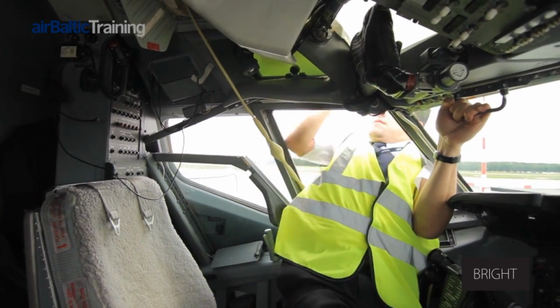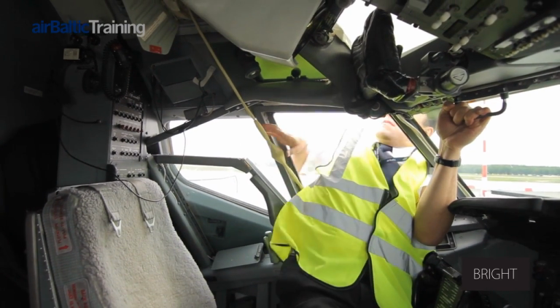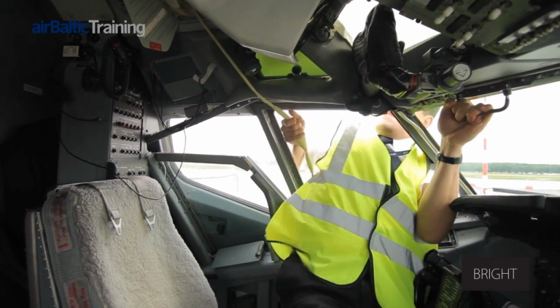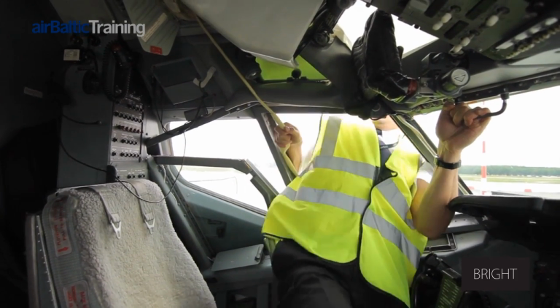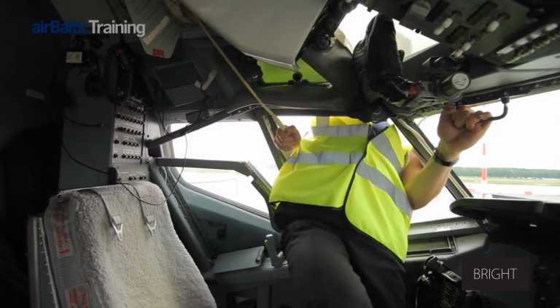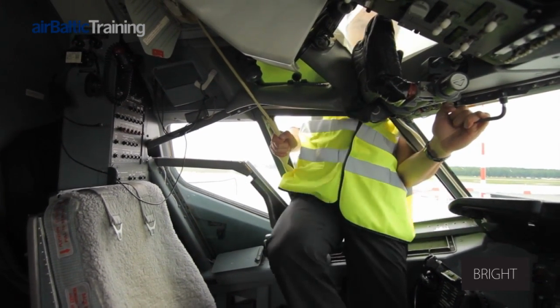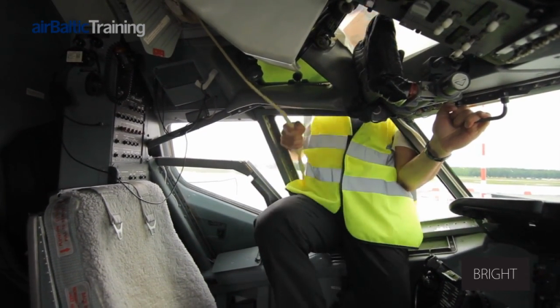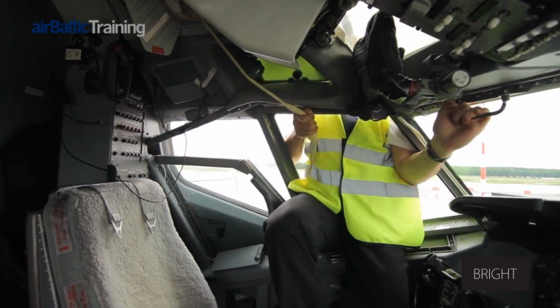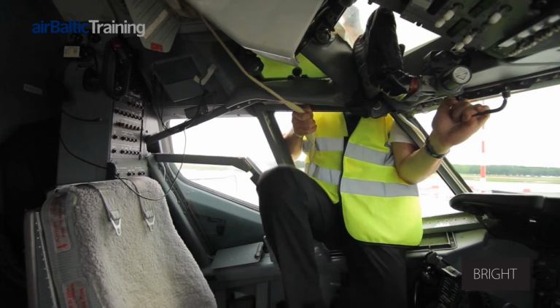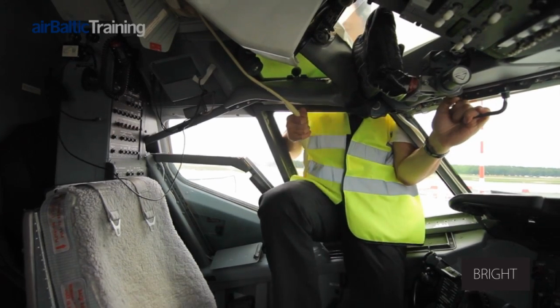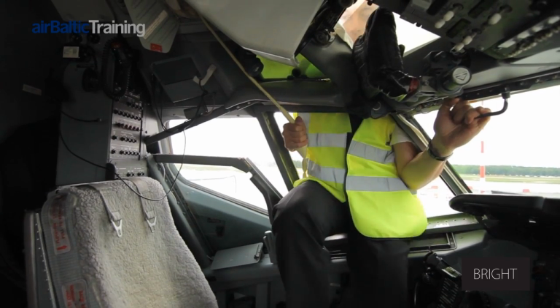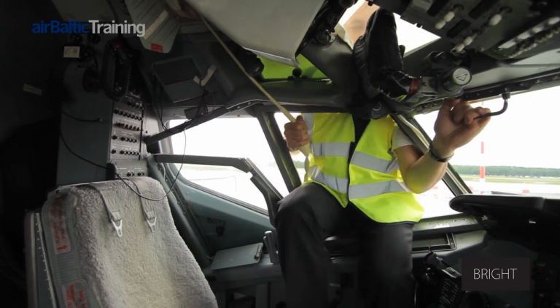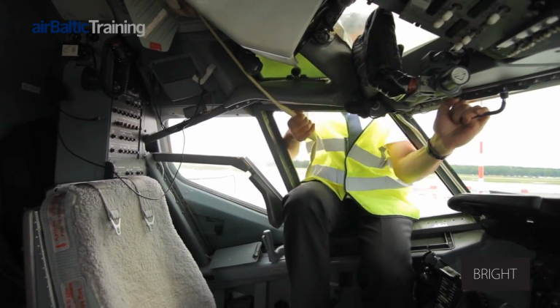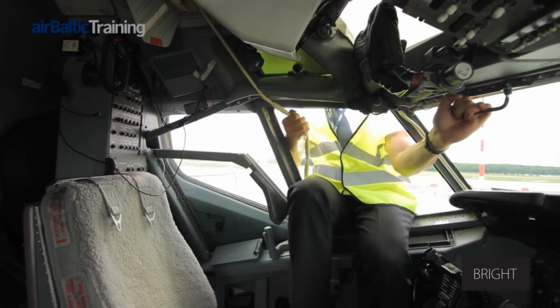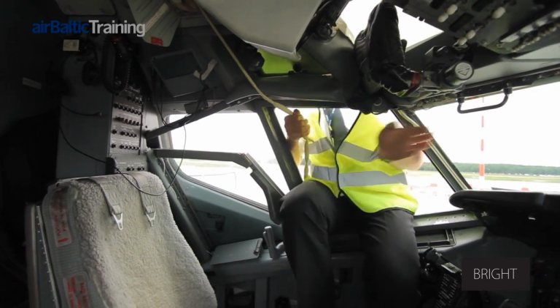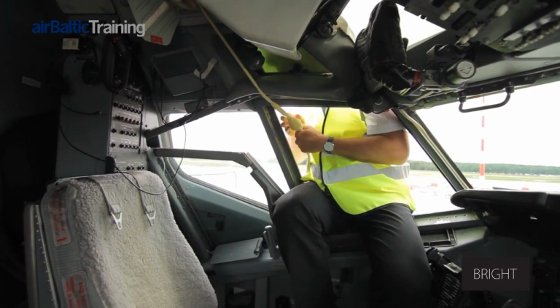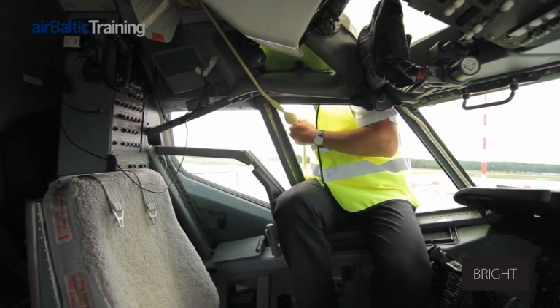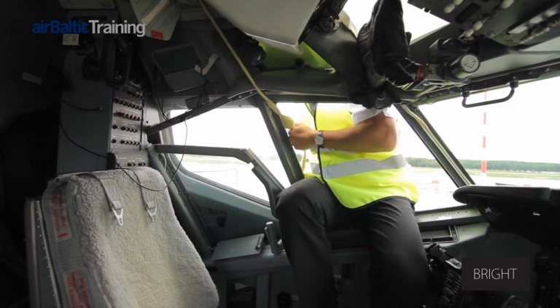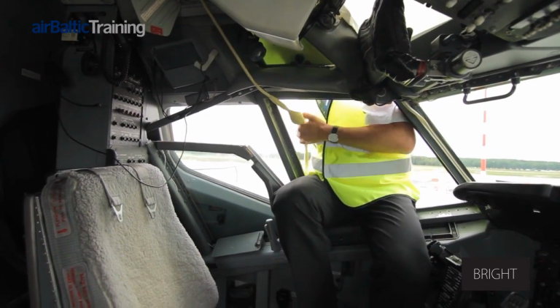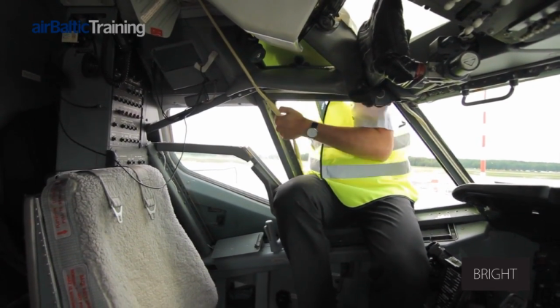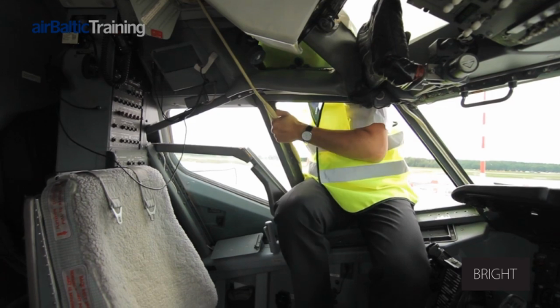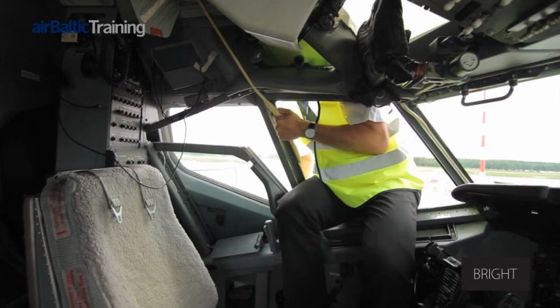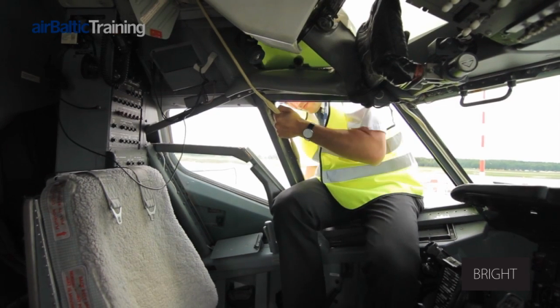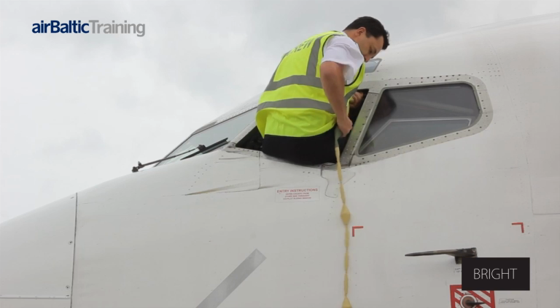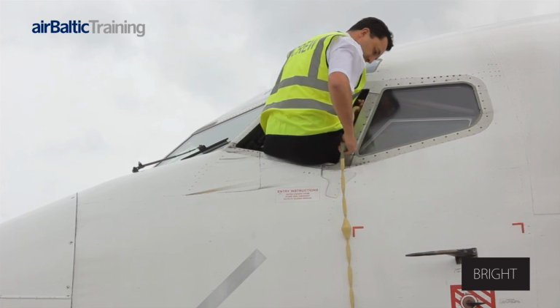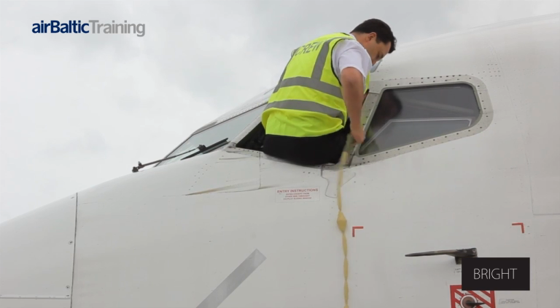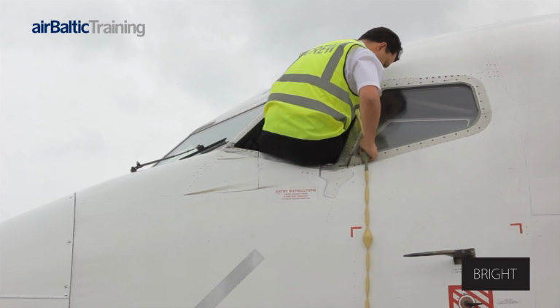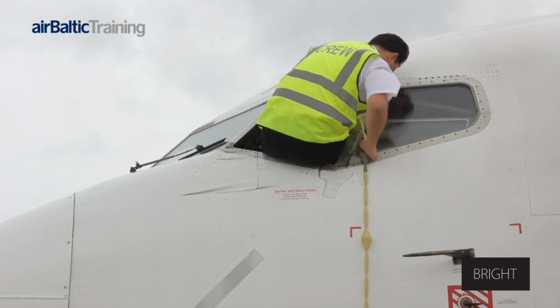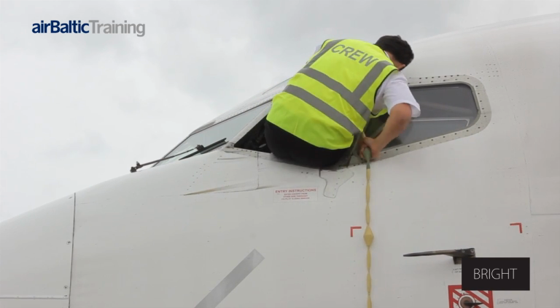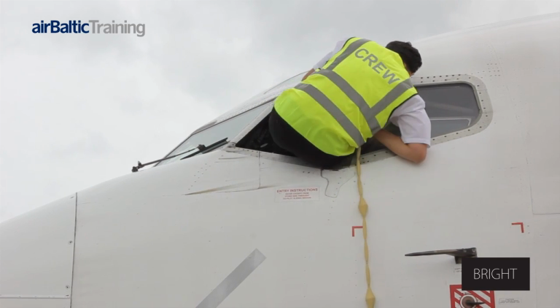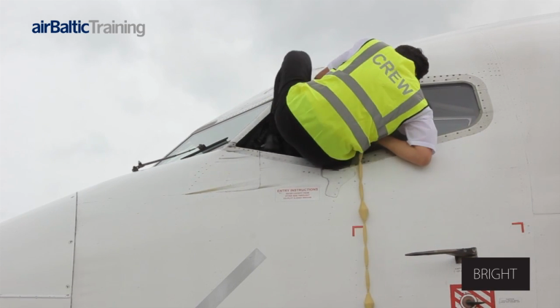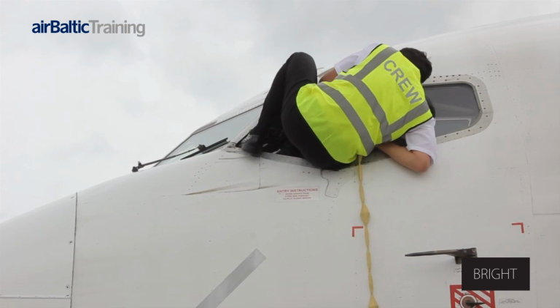One must sit on the frame facing the flight deck, holding the rope tightly. The rope is grasped below the window frame. The legs are slipped out for the descent.